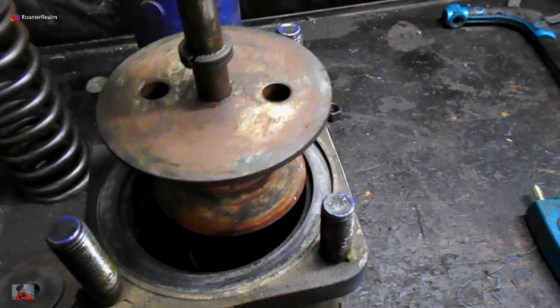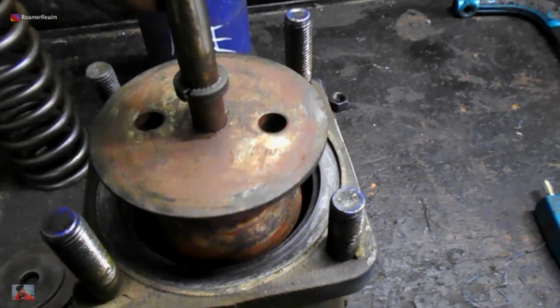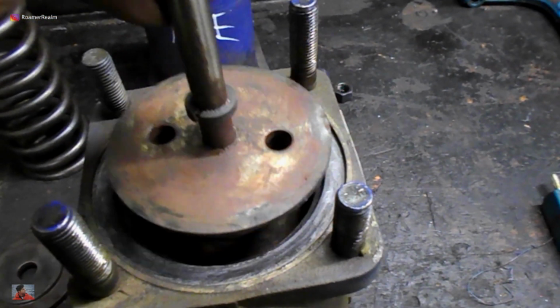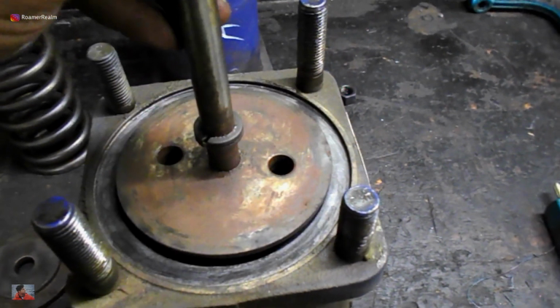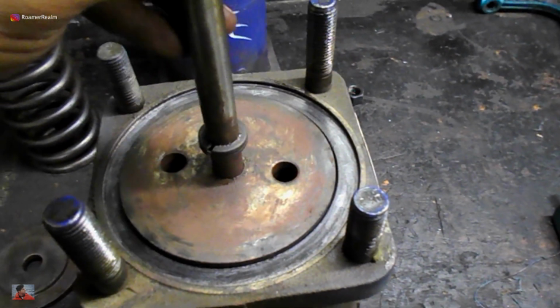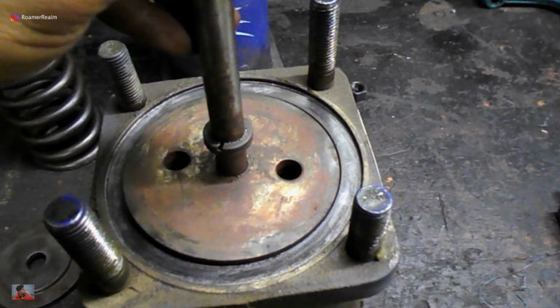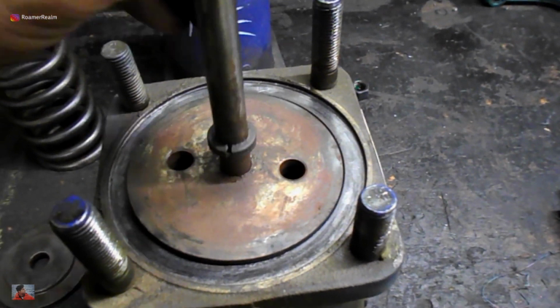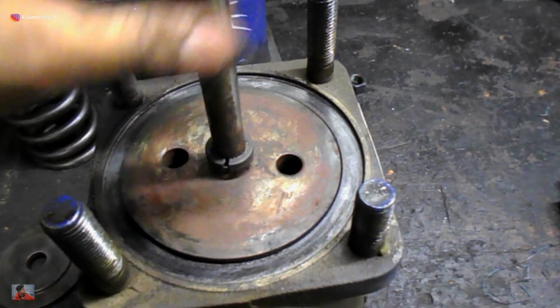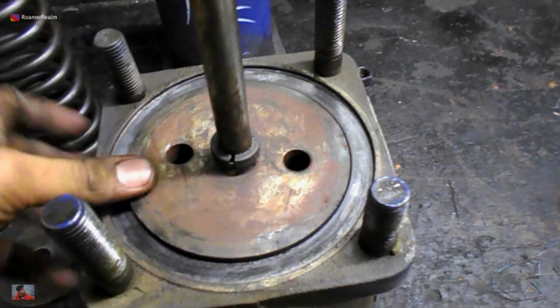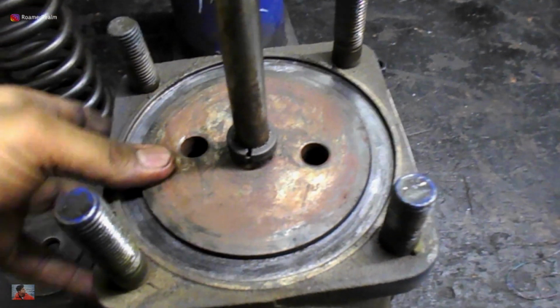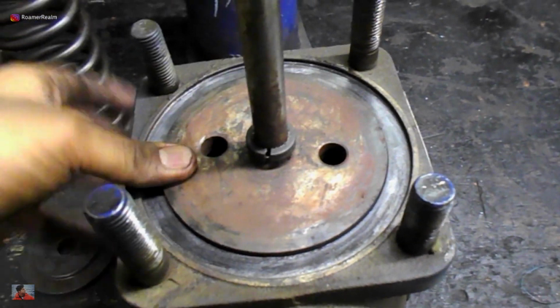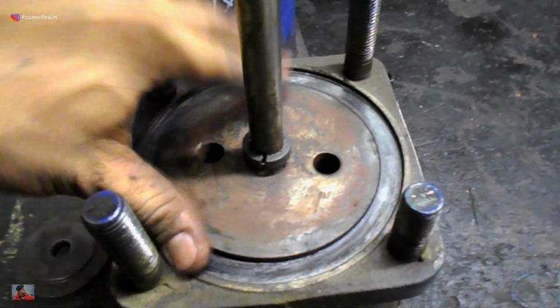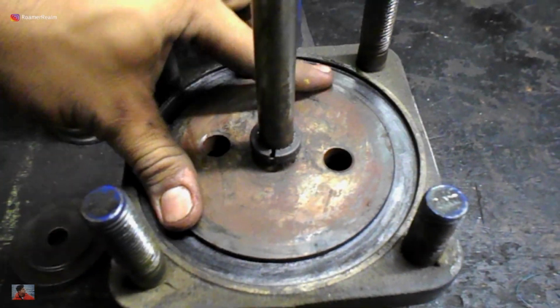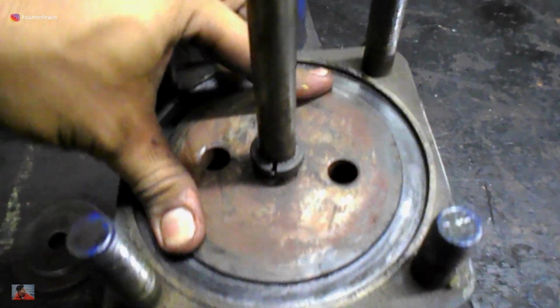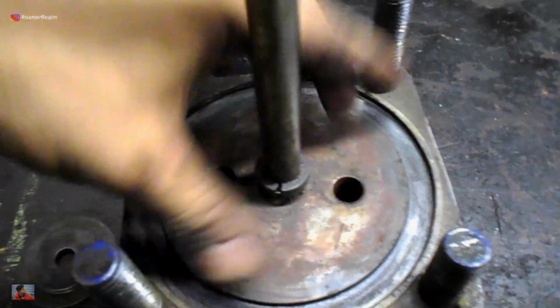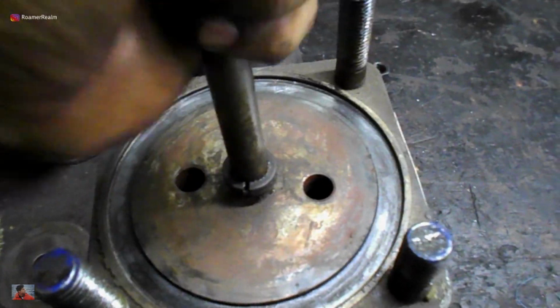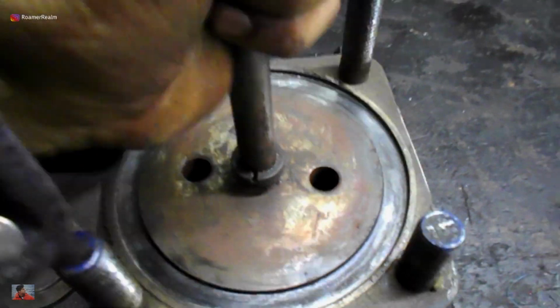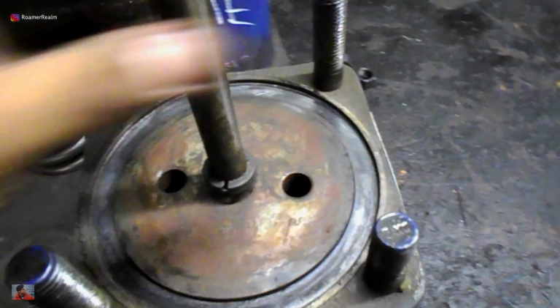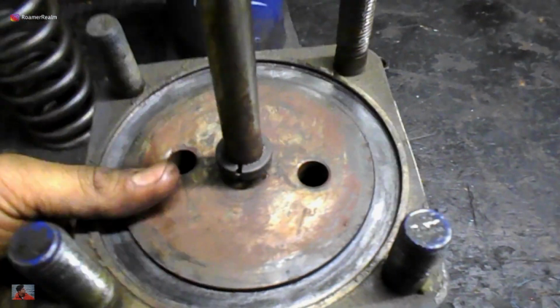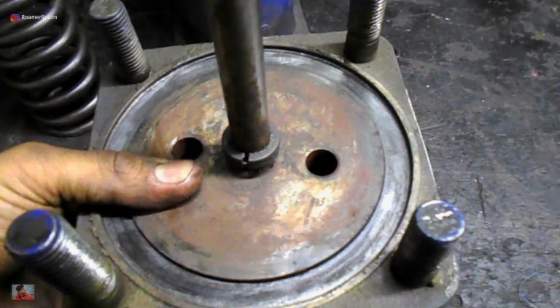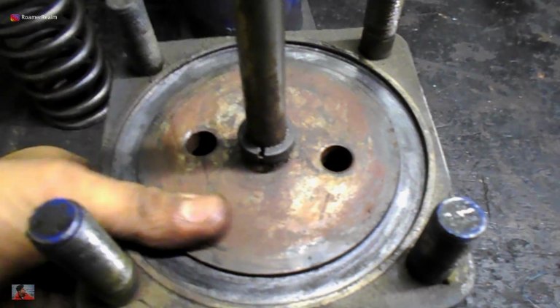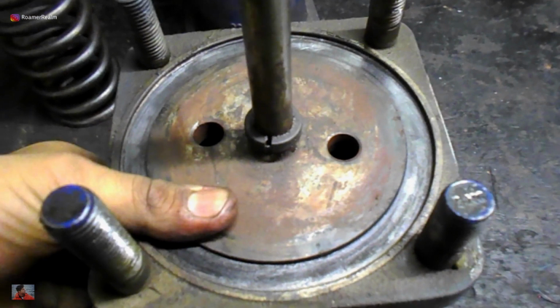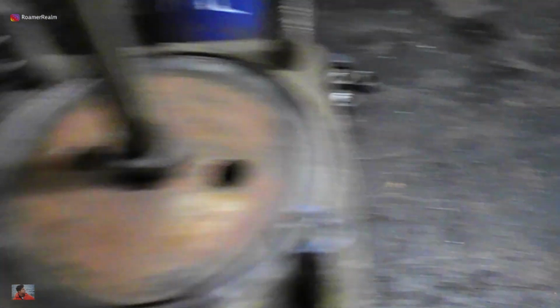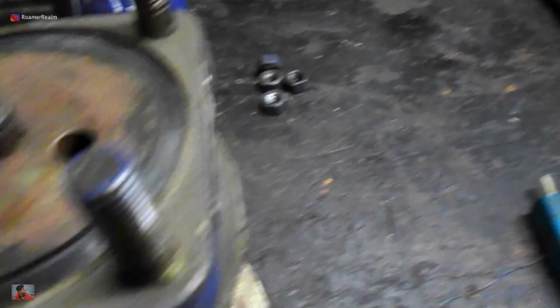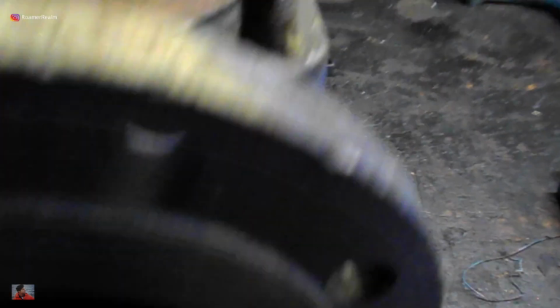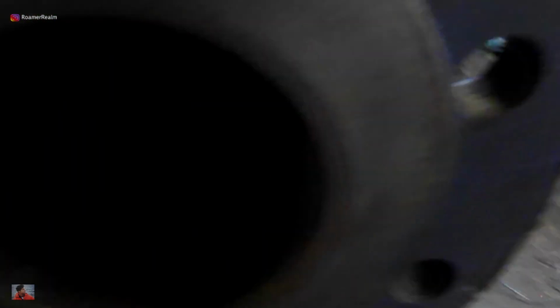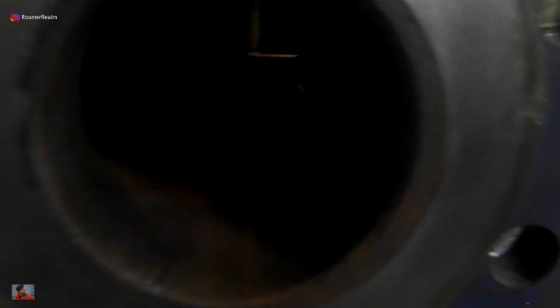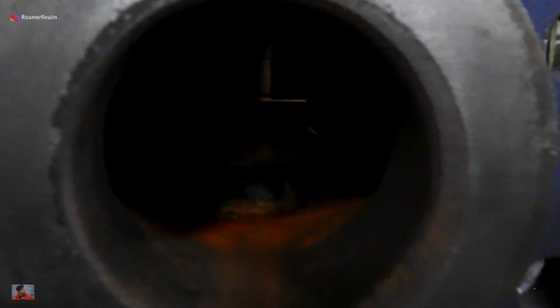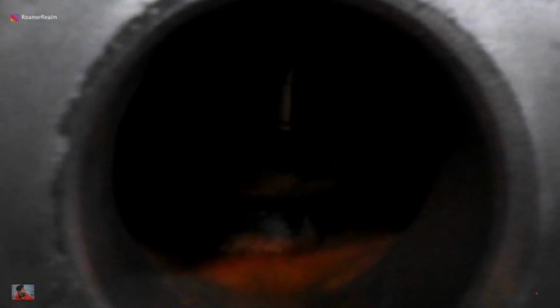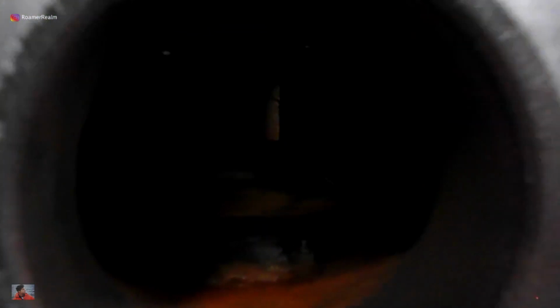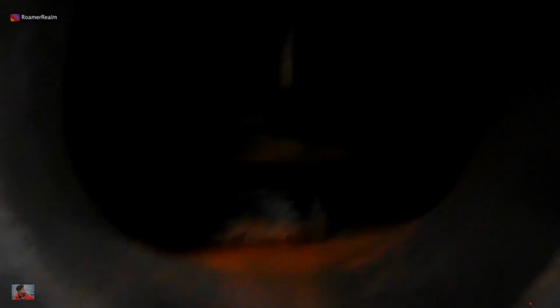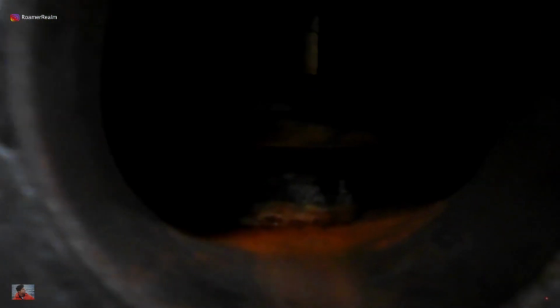The spindle or stem along with the disc should be able to go in freely, and although there should not be any relative play between them. Here you can see how they combine.